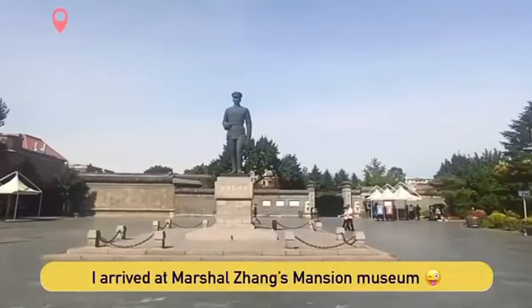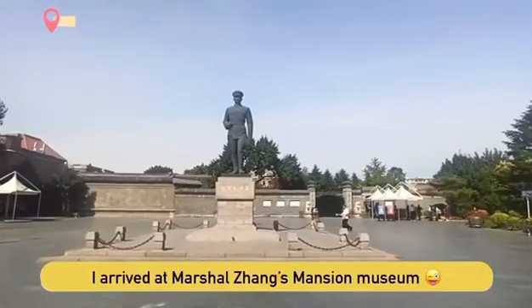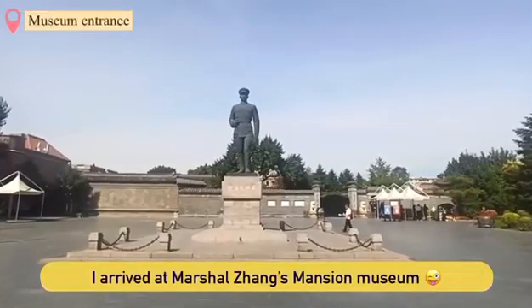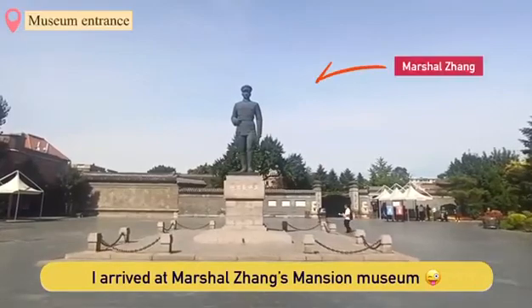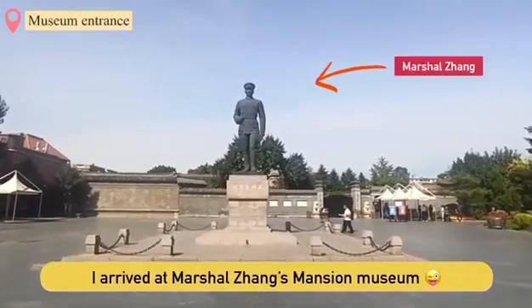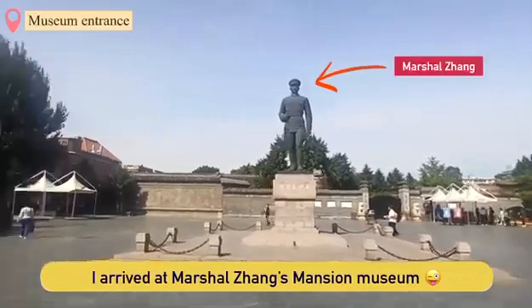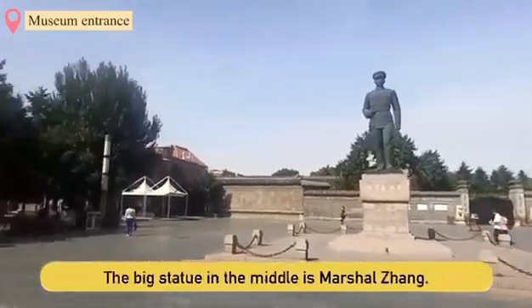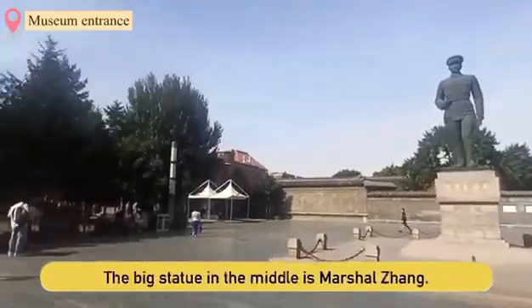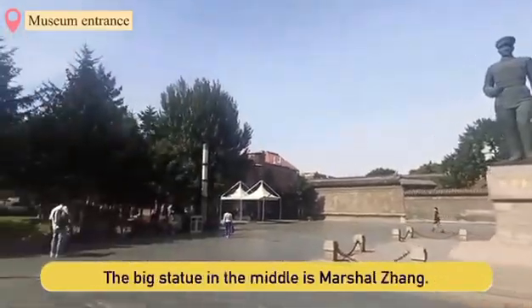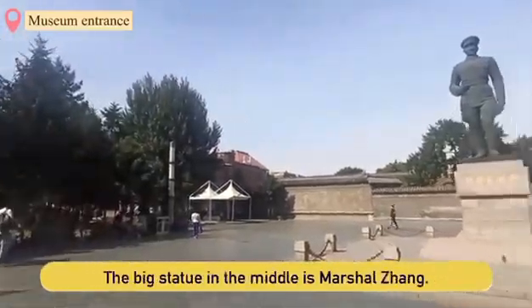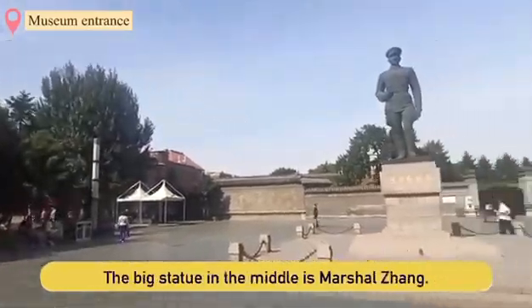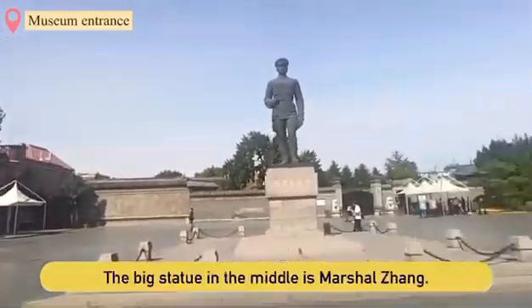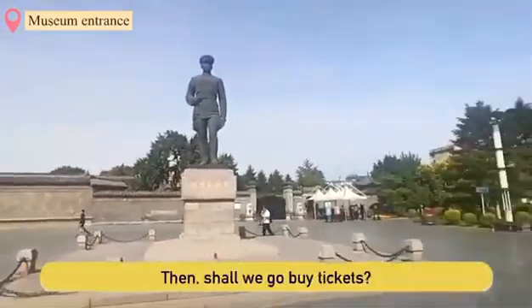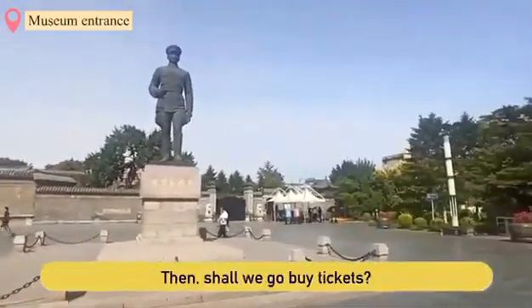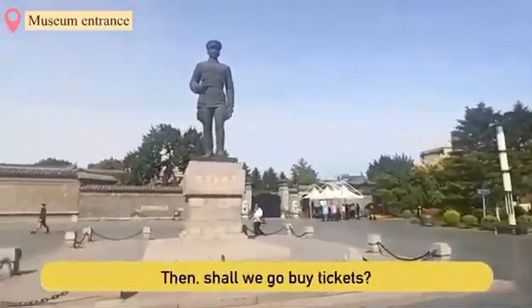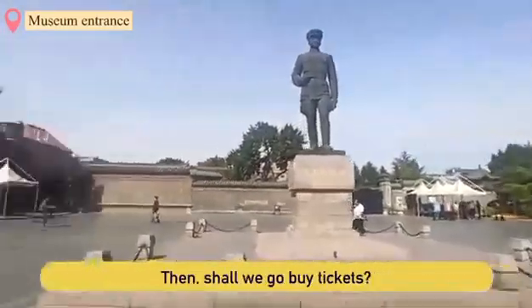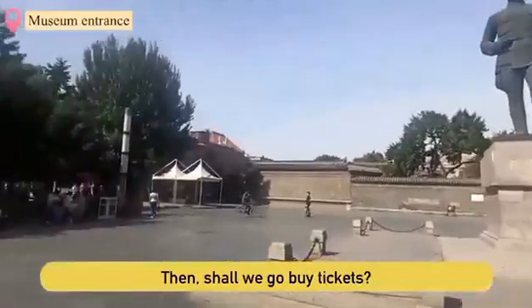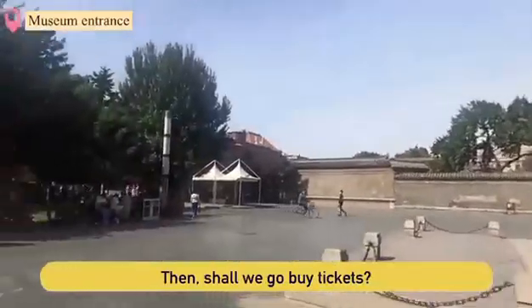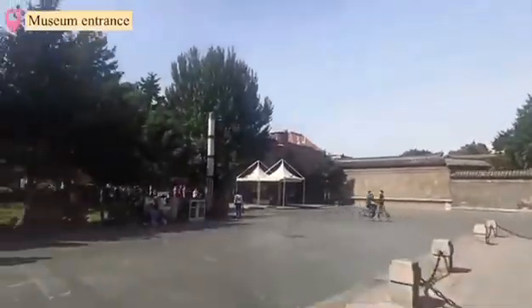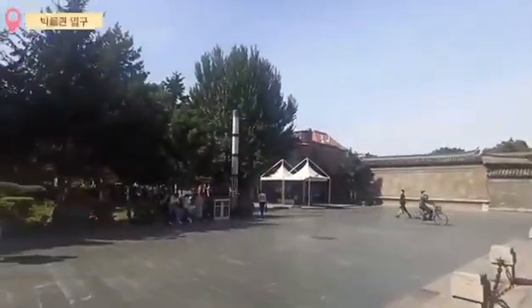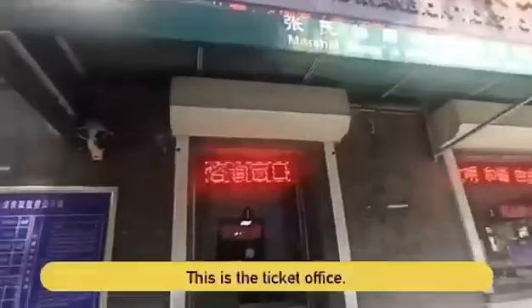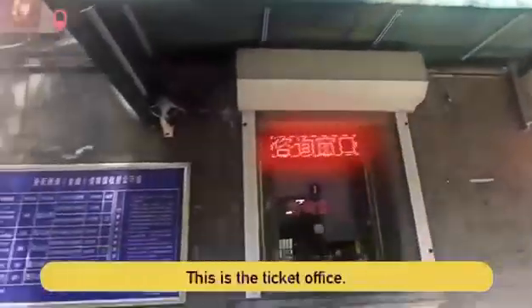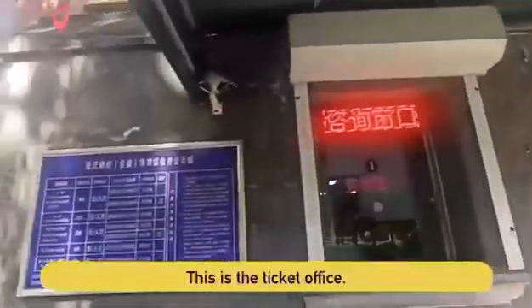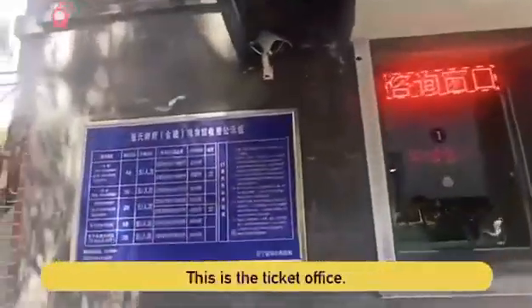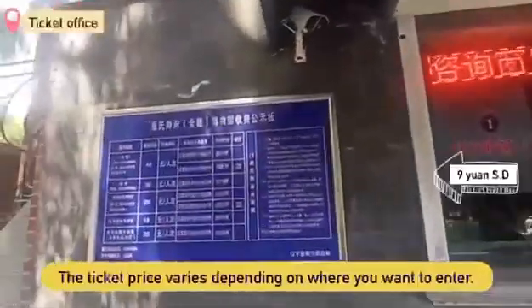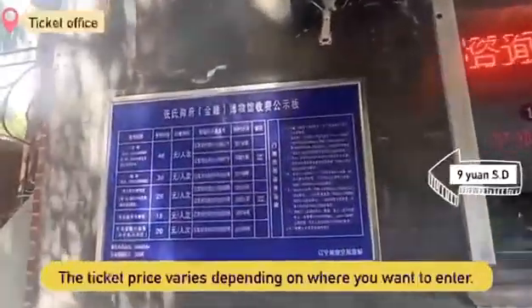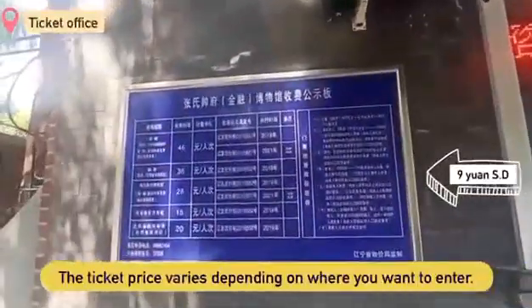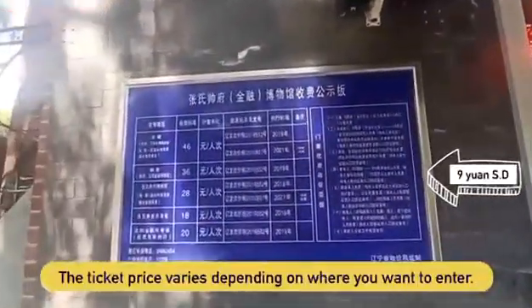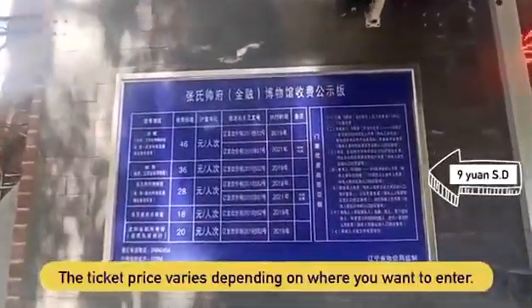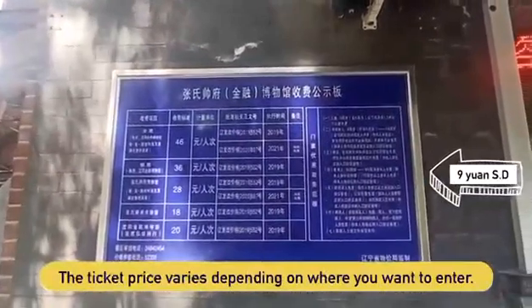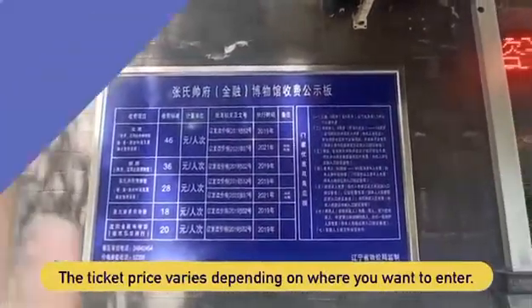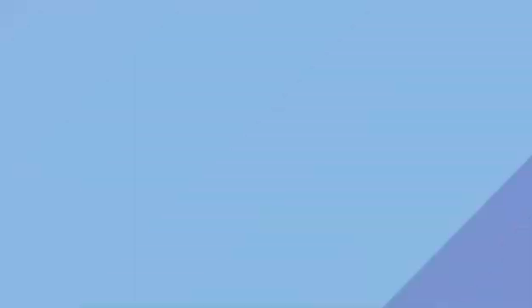I arrived at Marshall Zong's Mansion Museum. The big statue in the middle is Marshall Zong. Shall we get our tickets? This is the ticket office. The ticket price varies depending on where you want to enter.